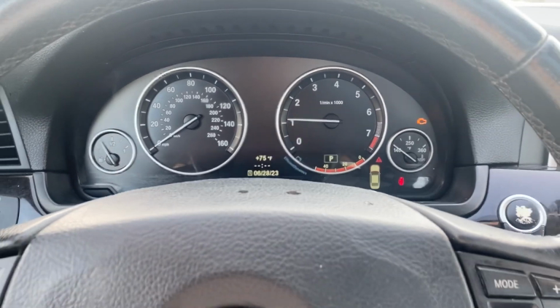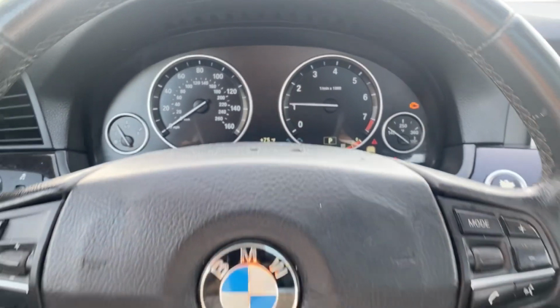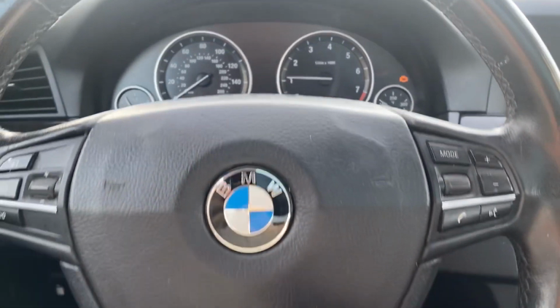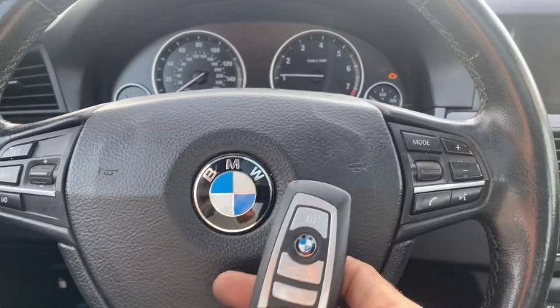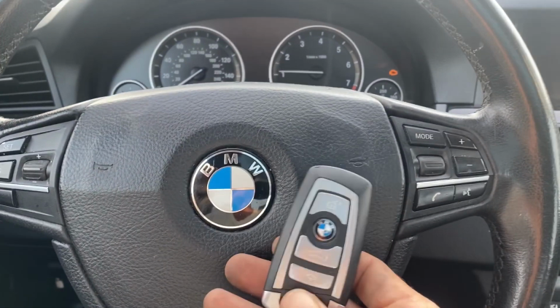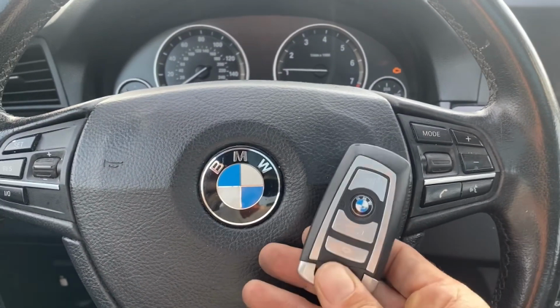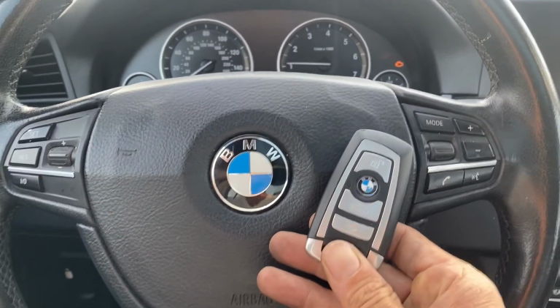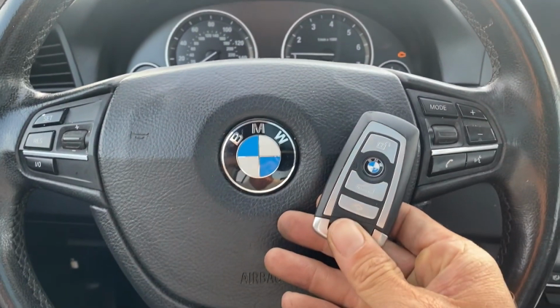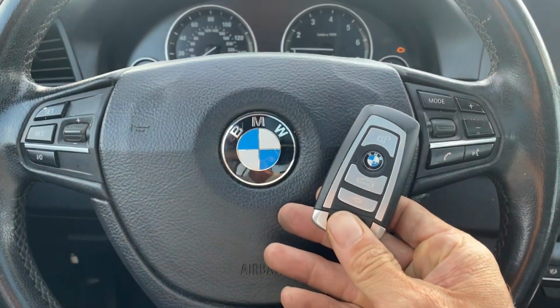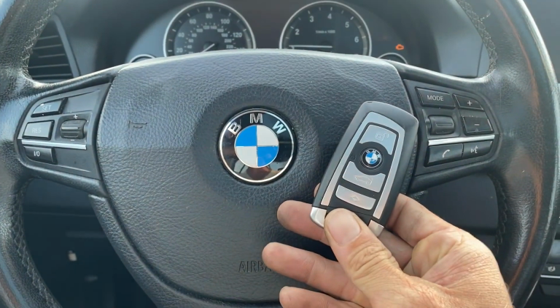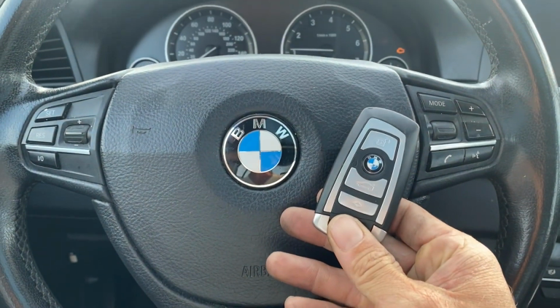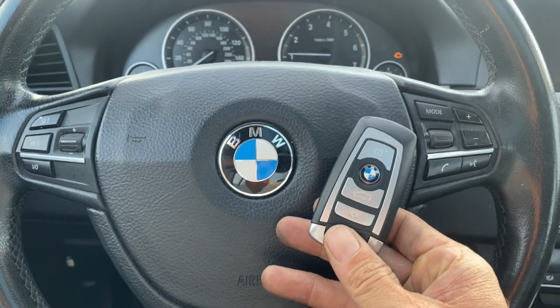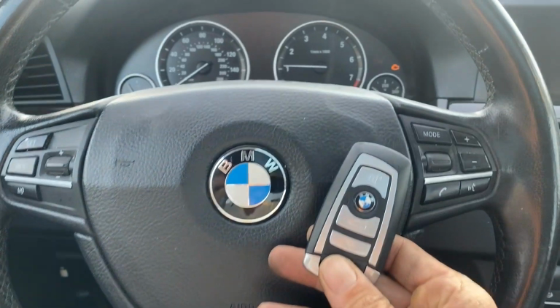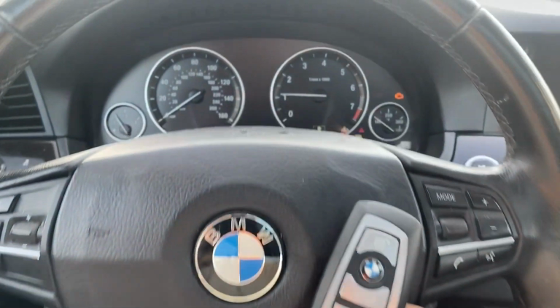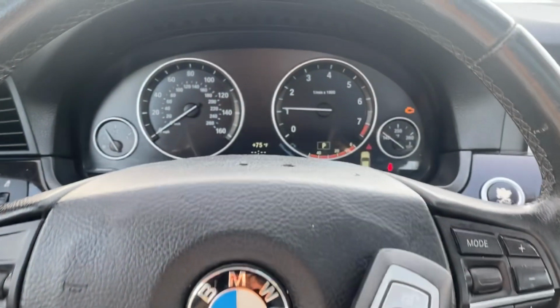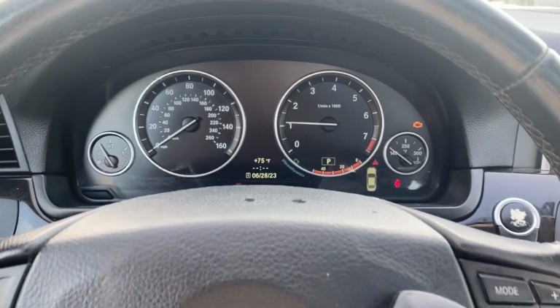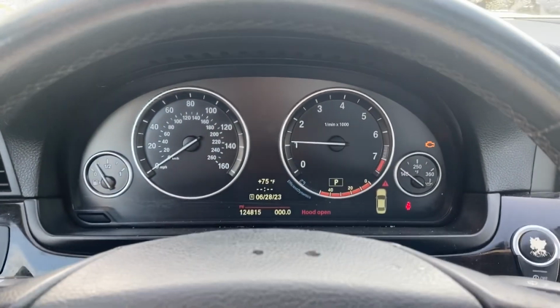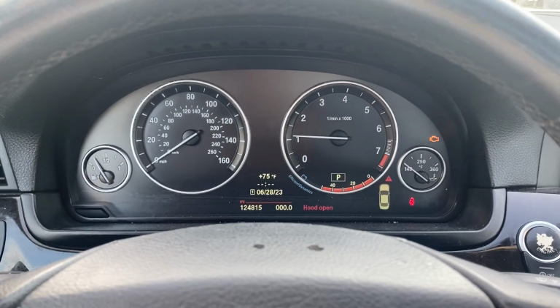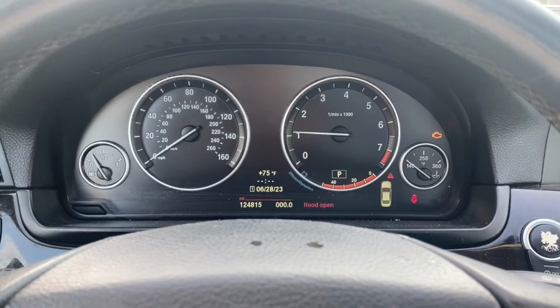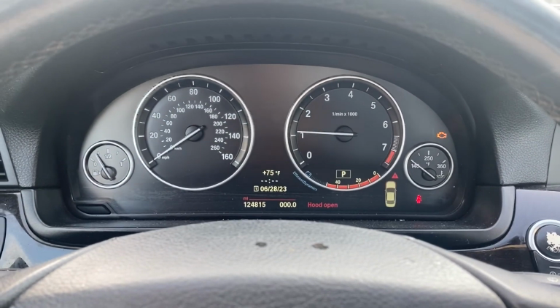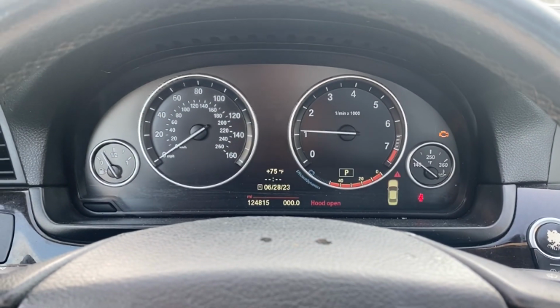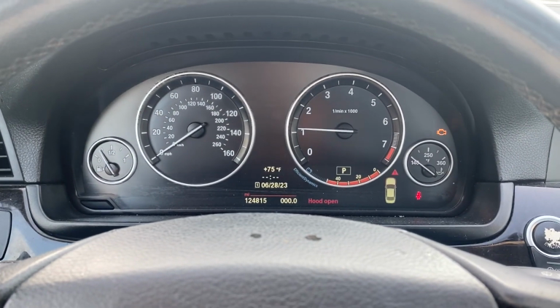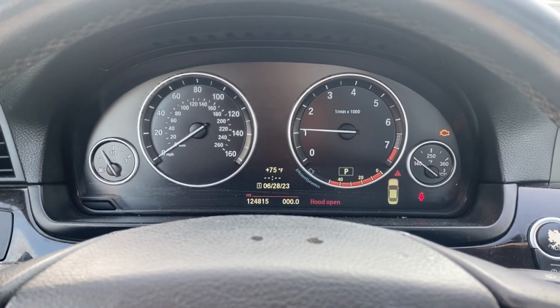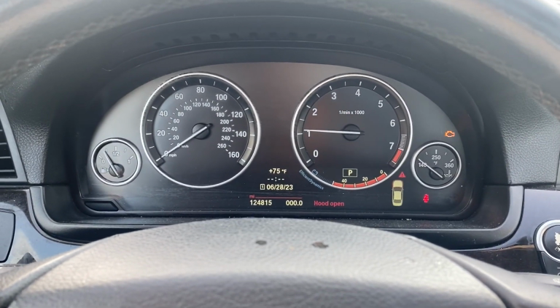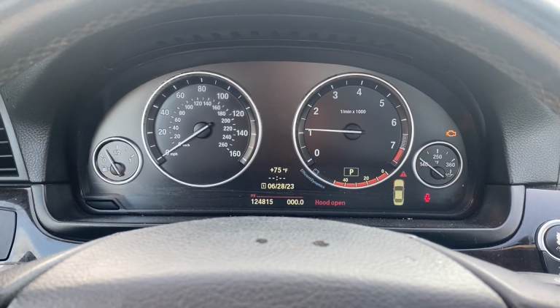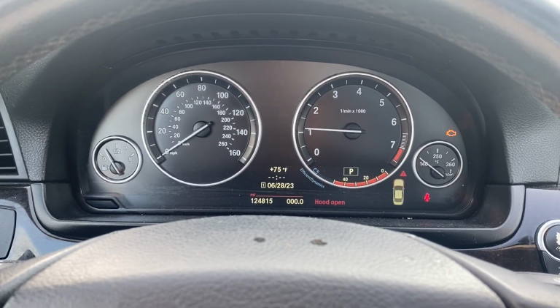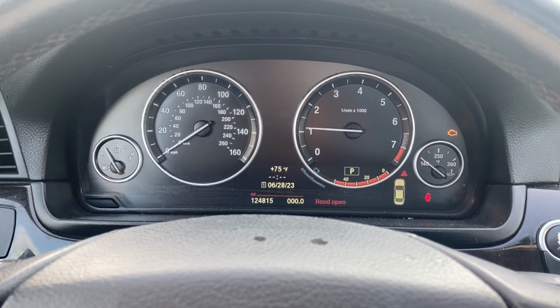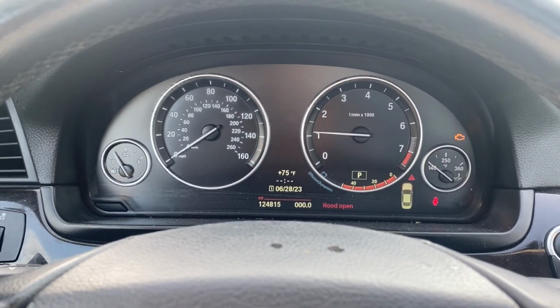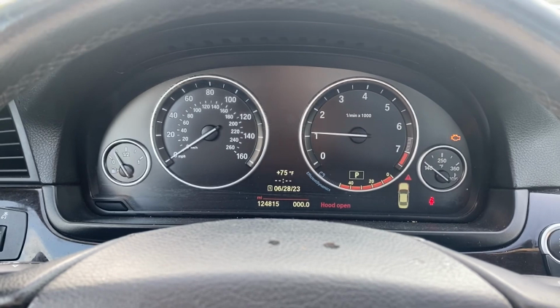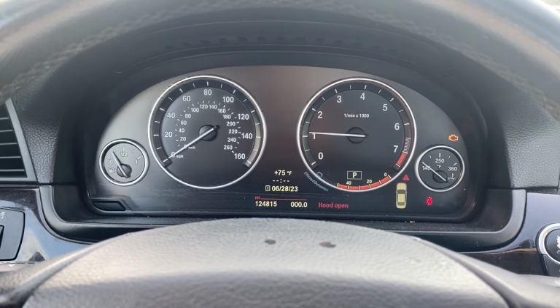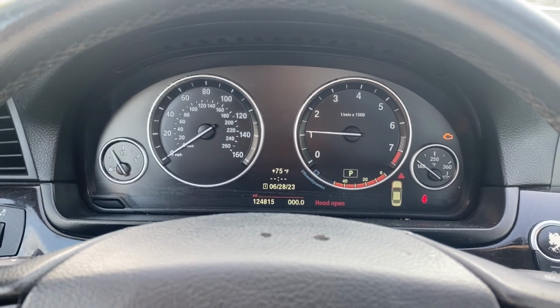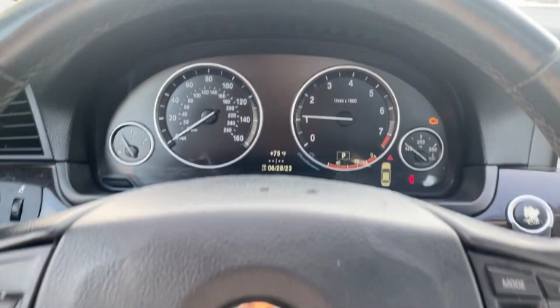So once again, that's a 2014 BMW 528i, all keys lost, using Autel IM608 Pro 2. Thank you for watching — have a great day.